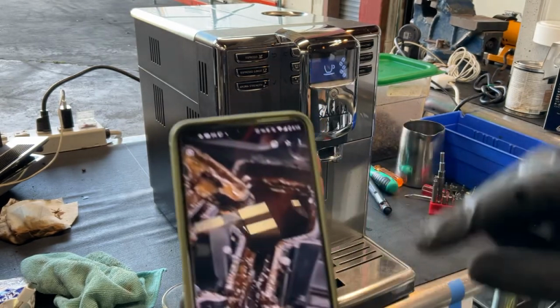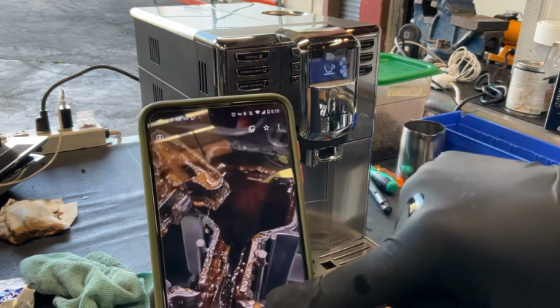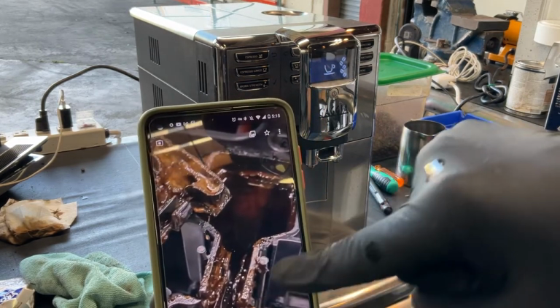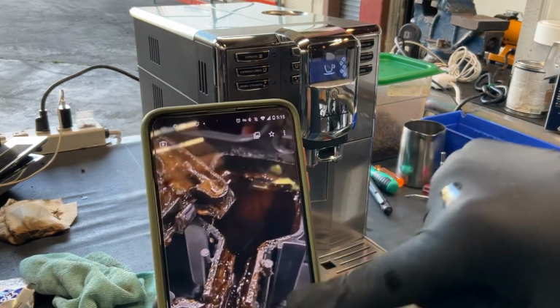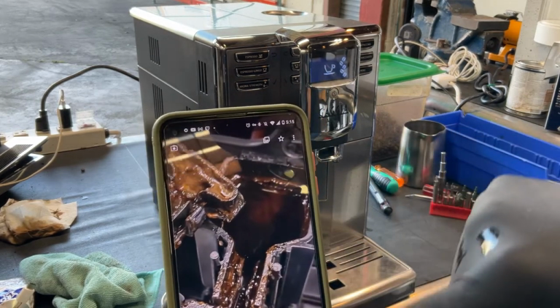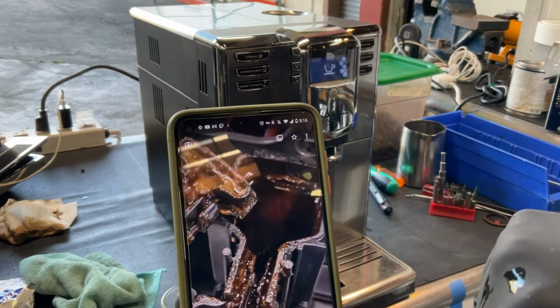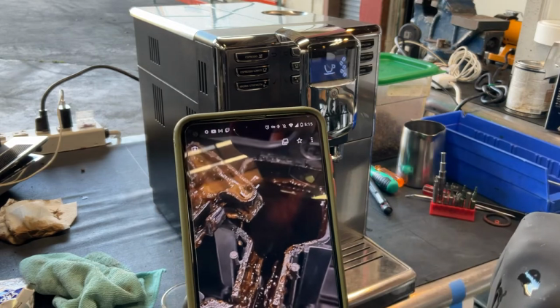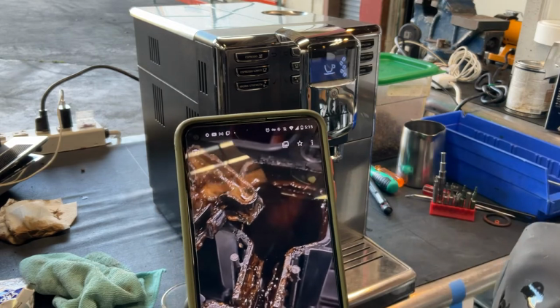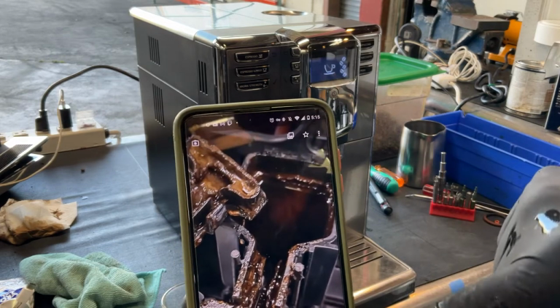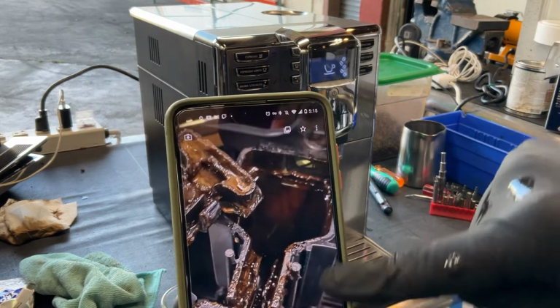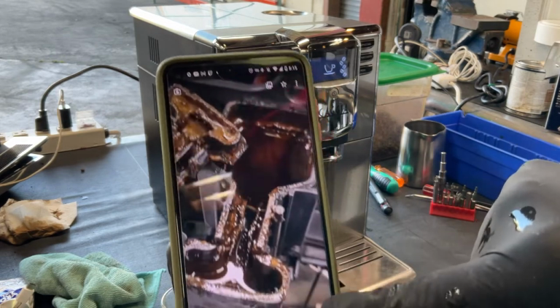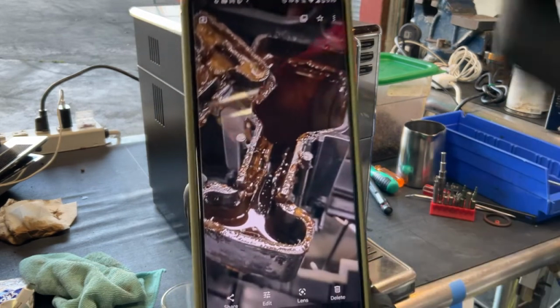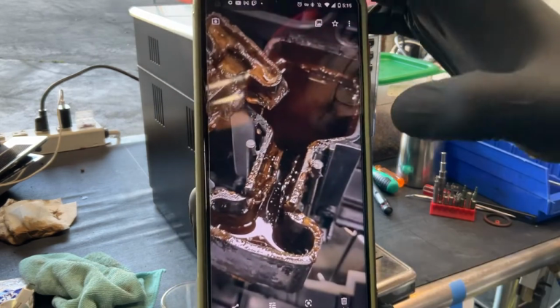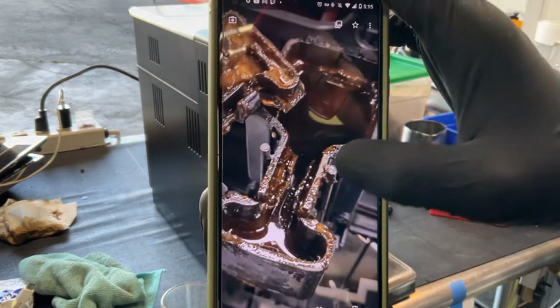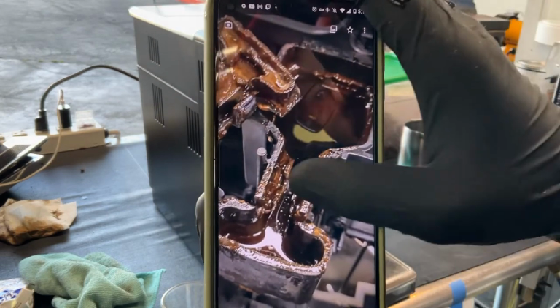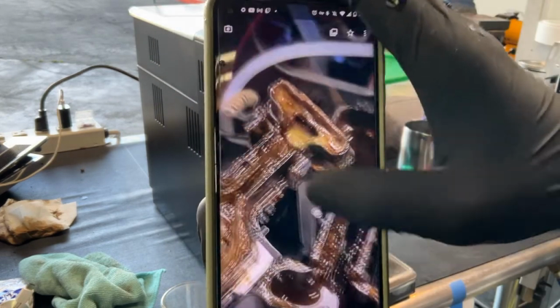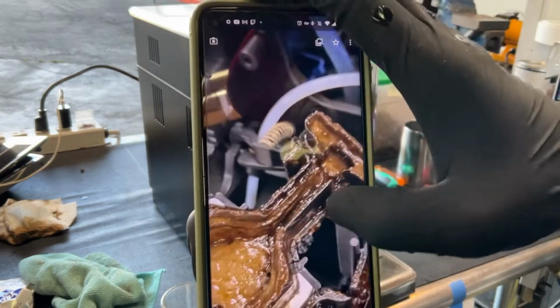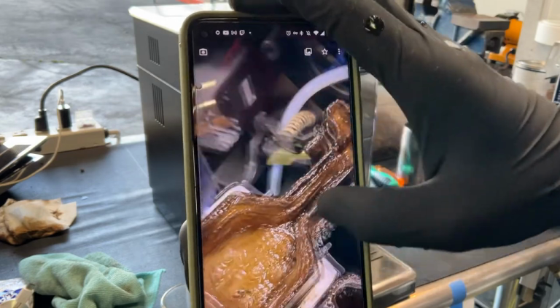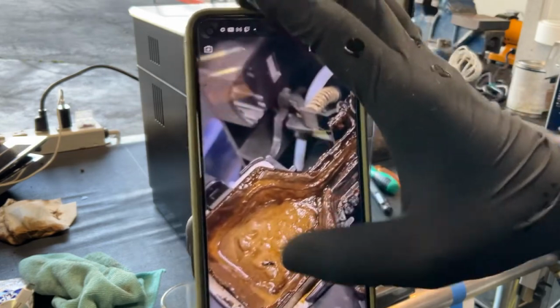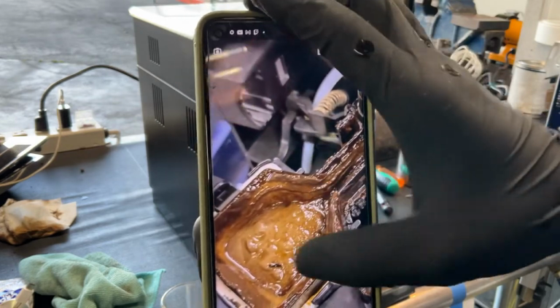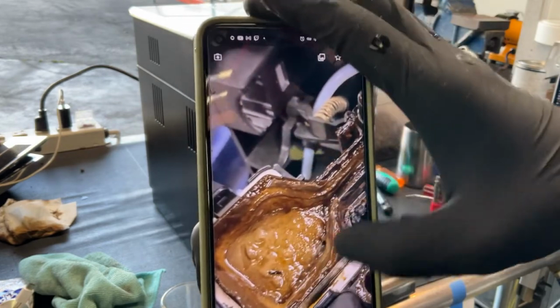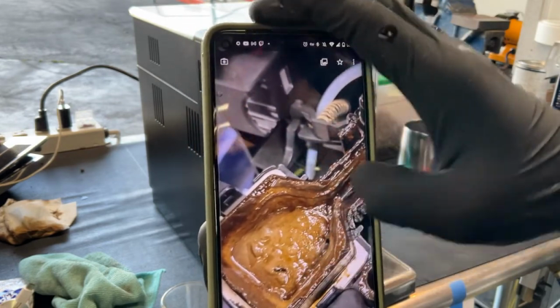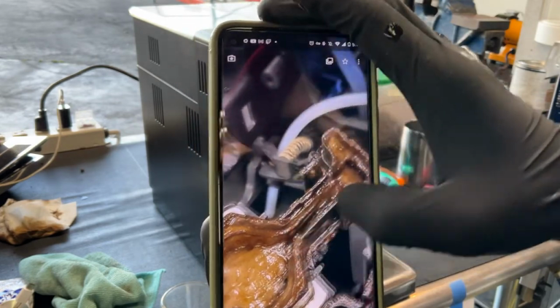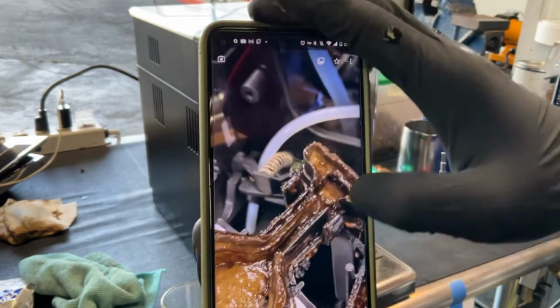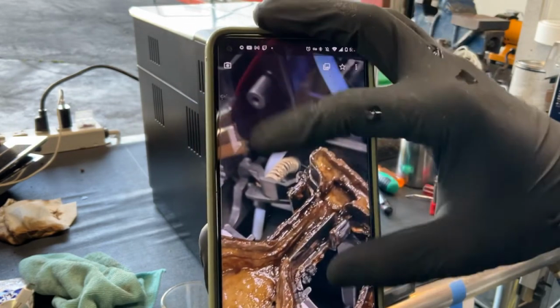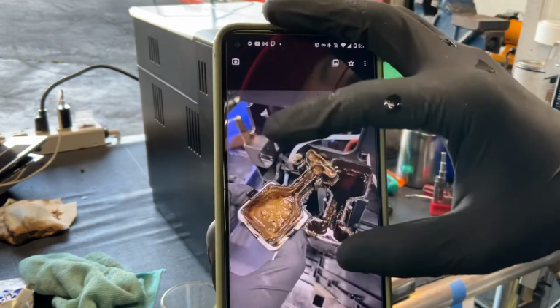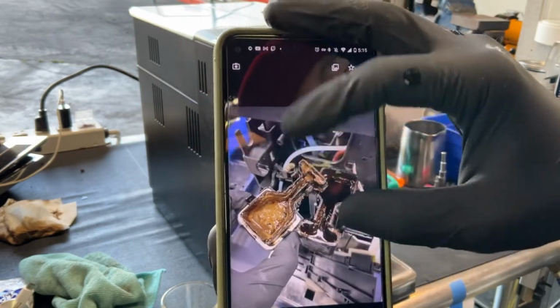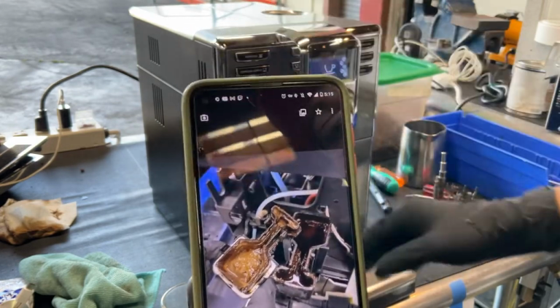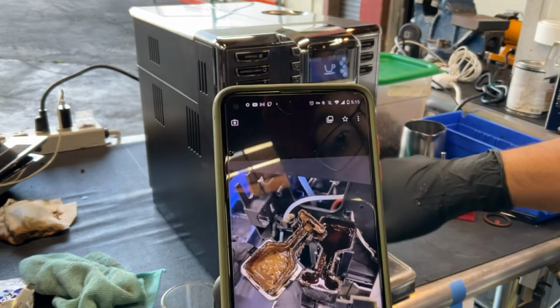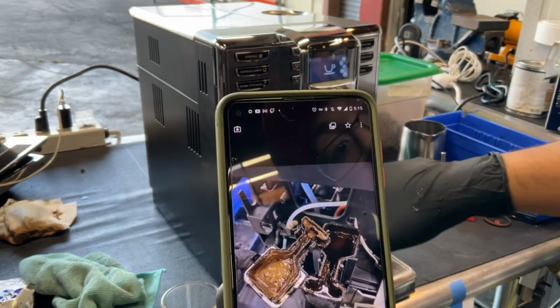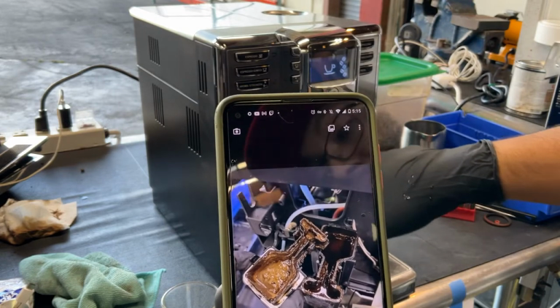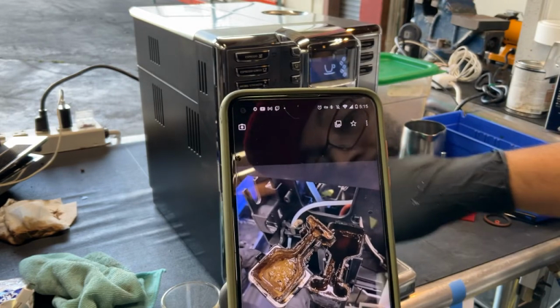This gets clogged with a lot of coffee. And as you can see, this was completely, completely clogged up. There's all this coffee in there and it was completely stopping all the flow coming out through the spouts.